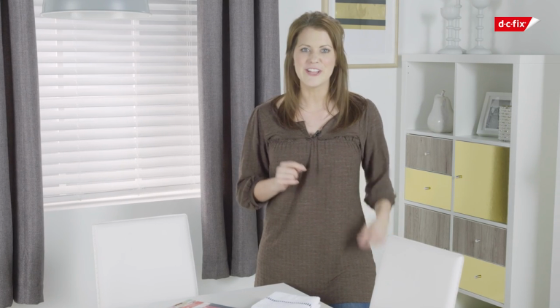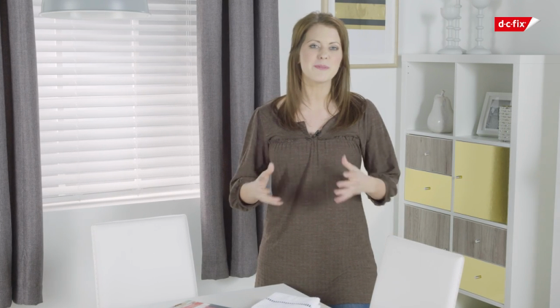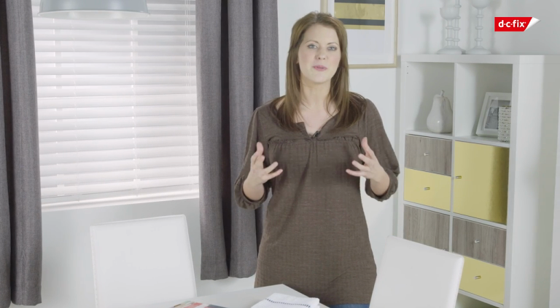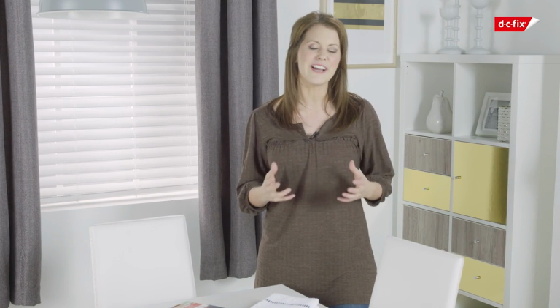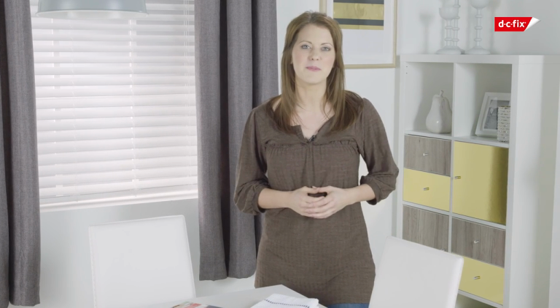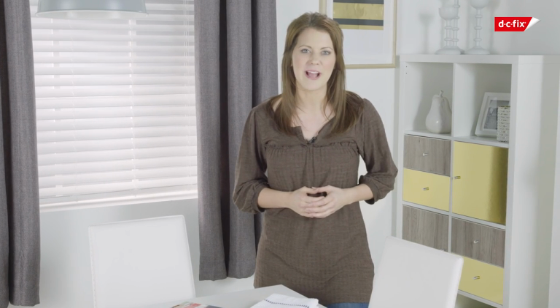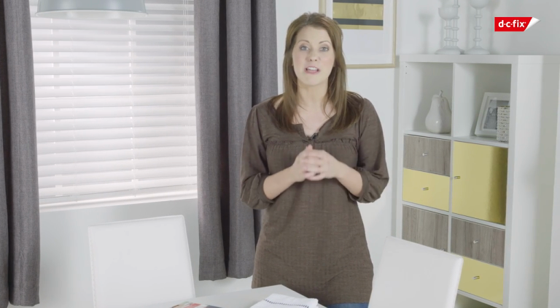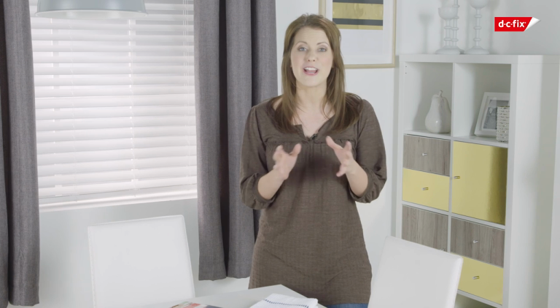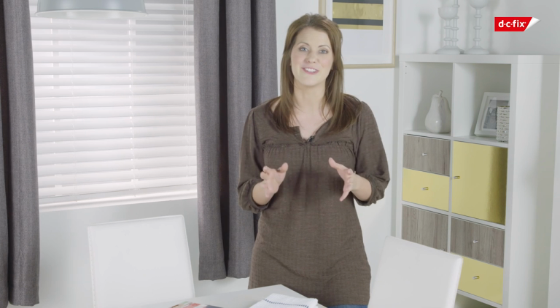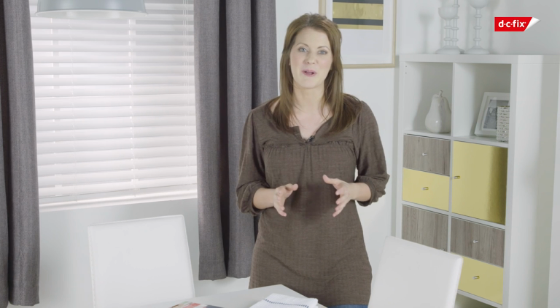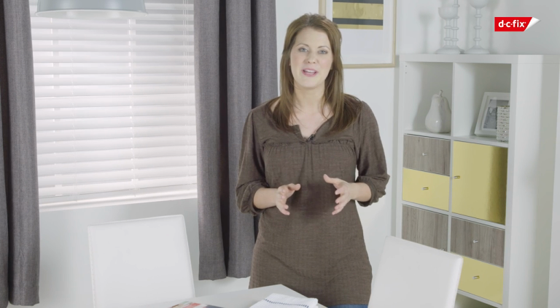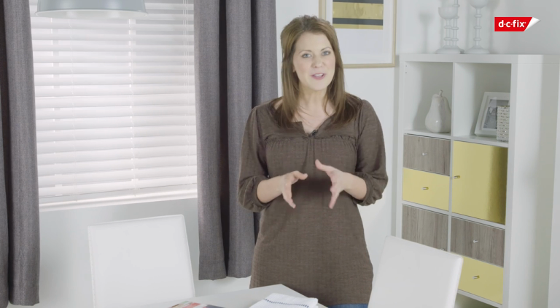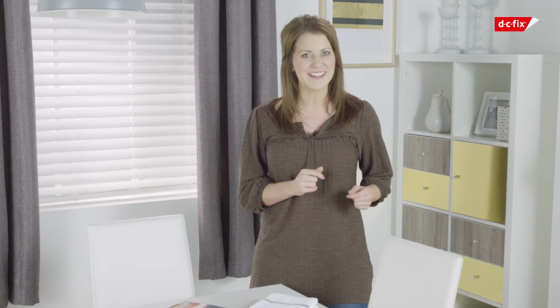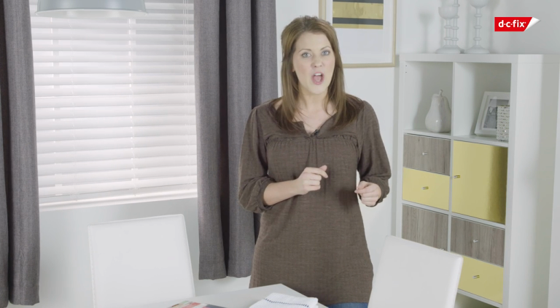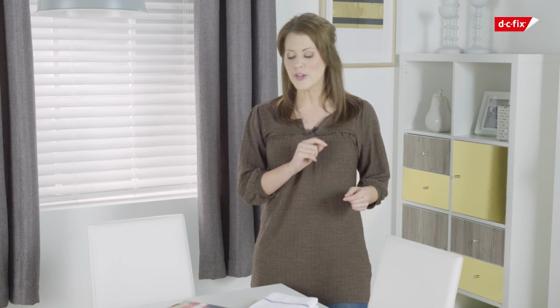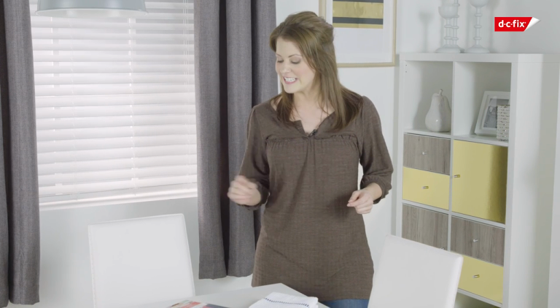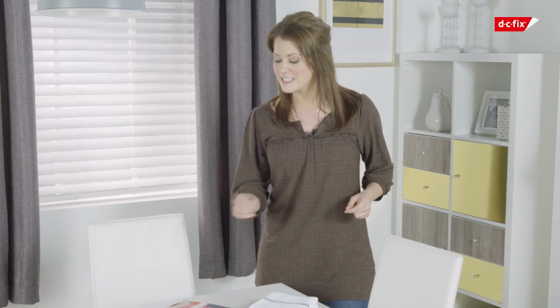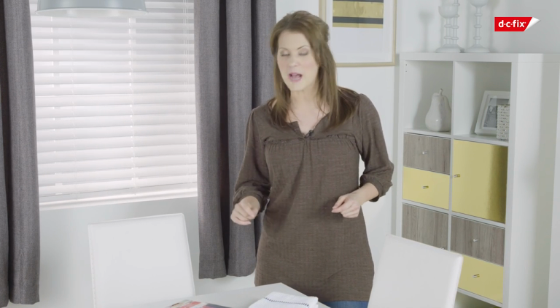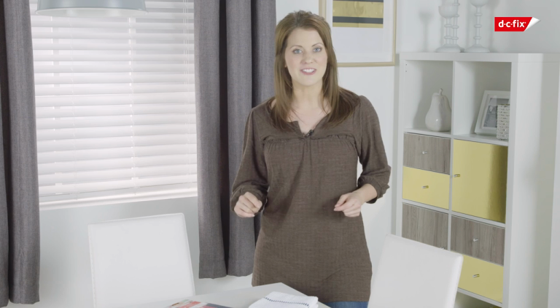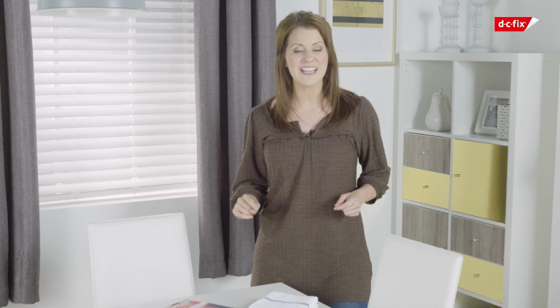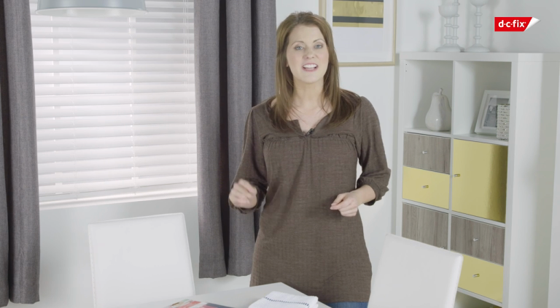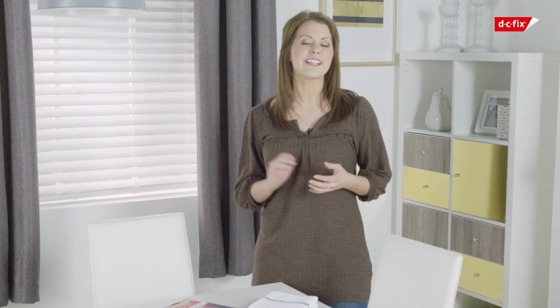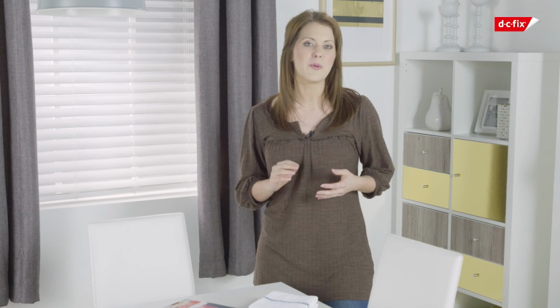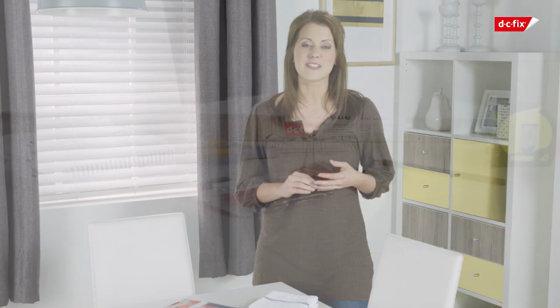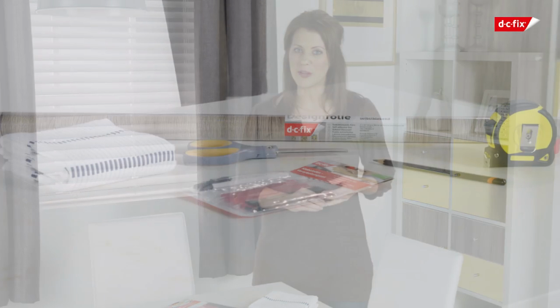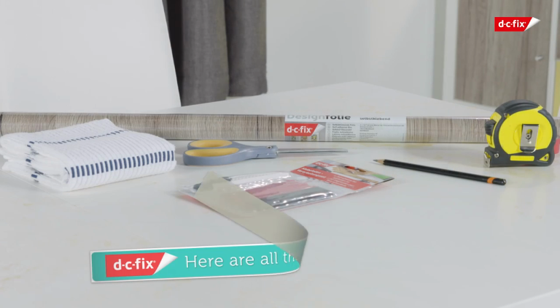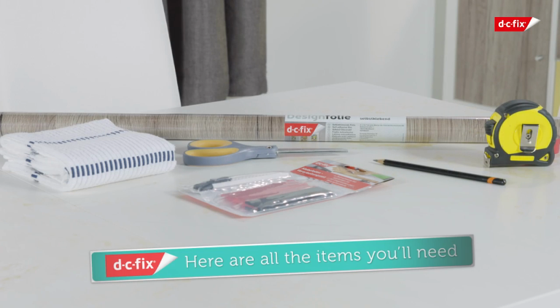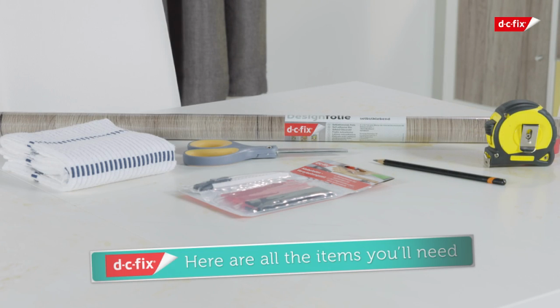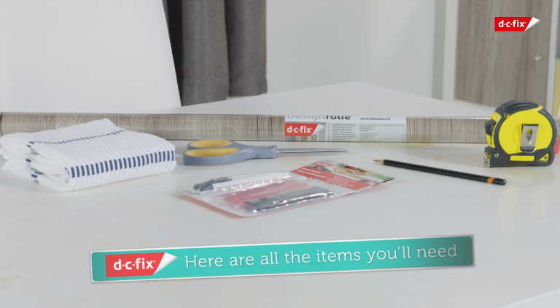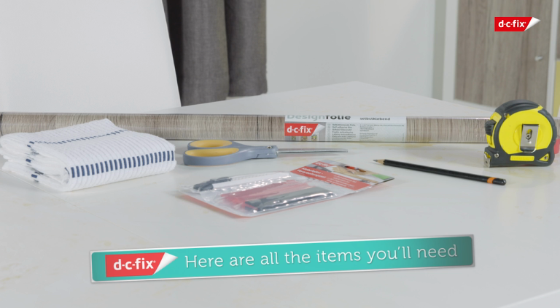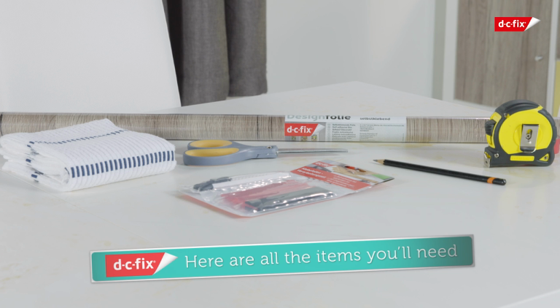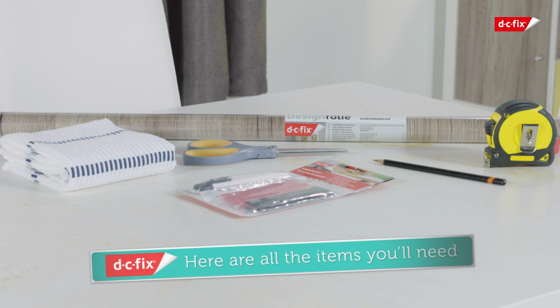to upcycle your dining tabletop and give it a fresh new look. Before you get started, you're going to need a DC Fix application kit including a scalpel and a smoother, sharp scissors, a pencil for marking up,